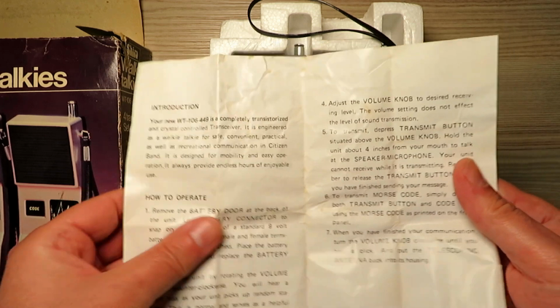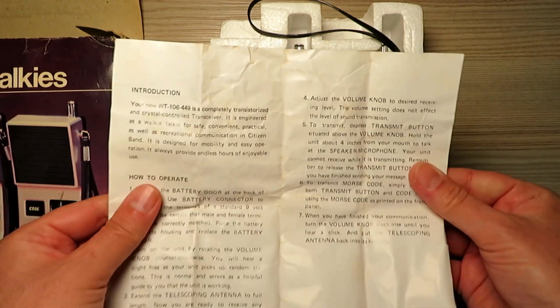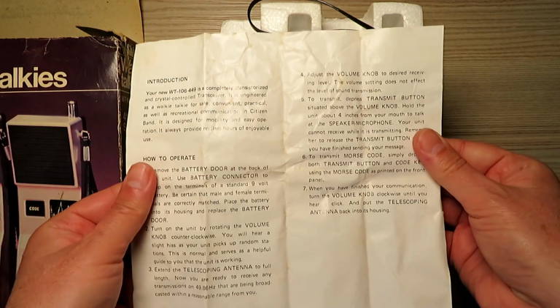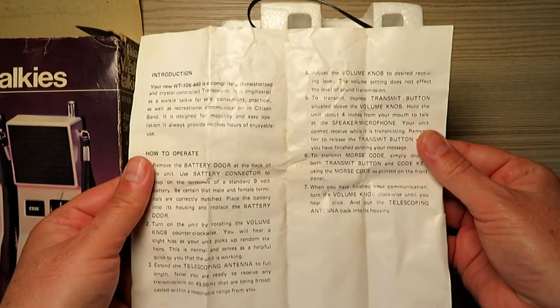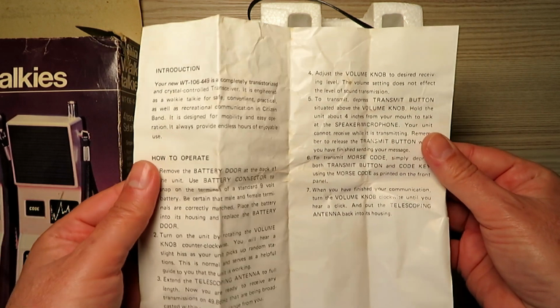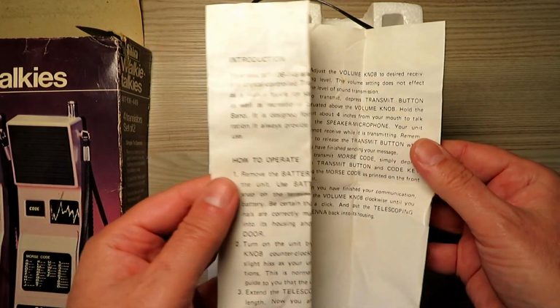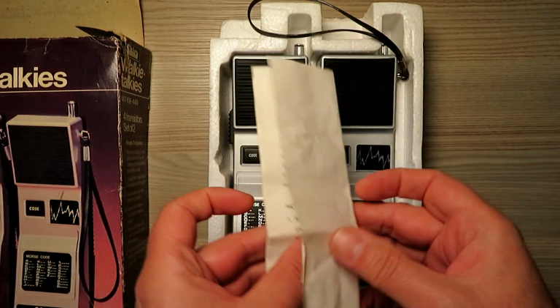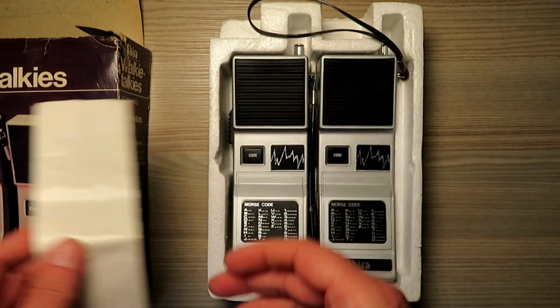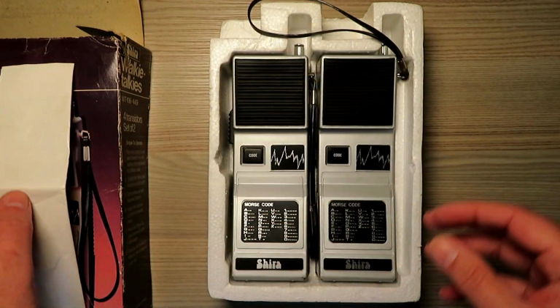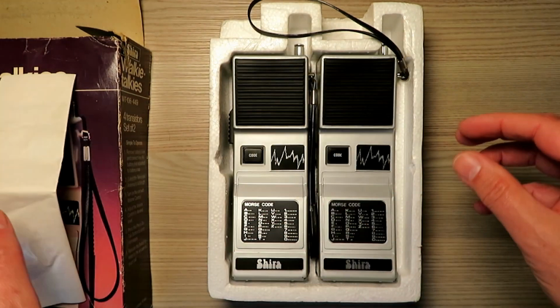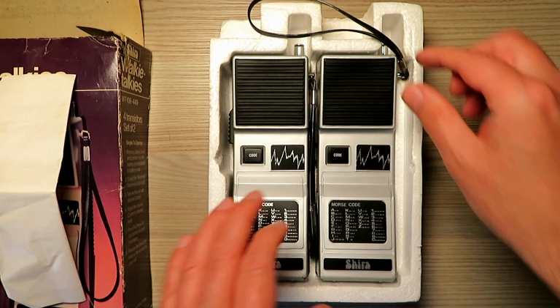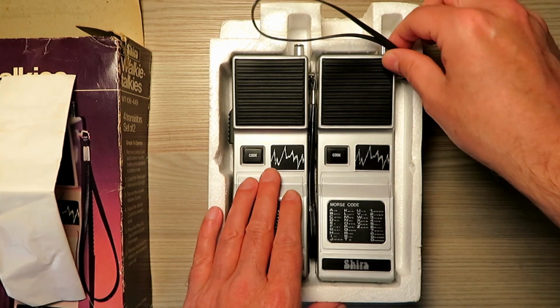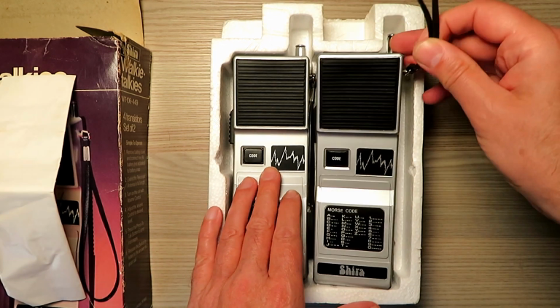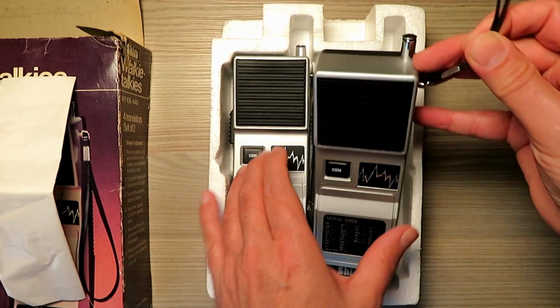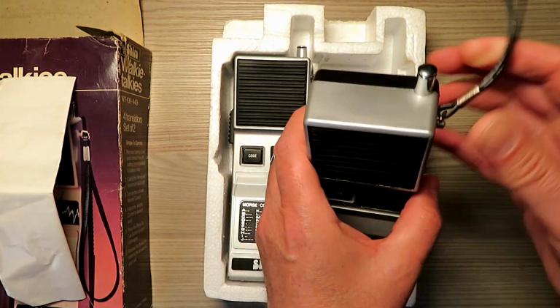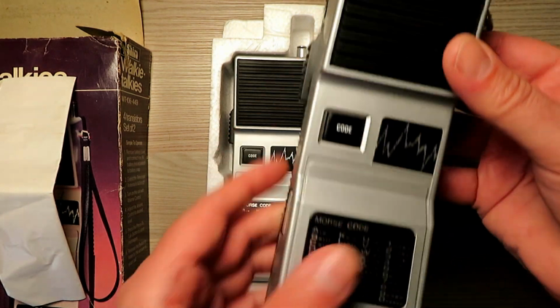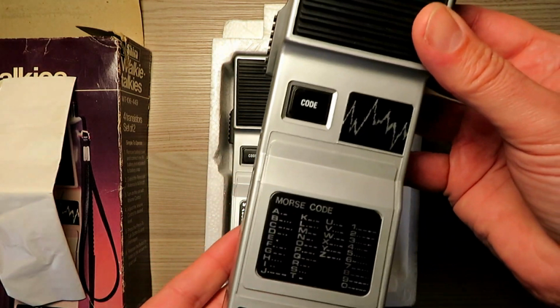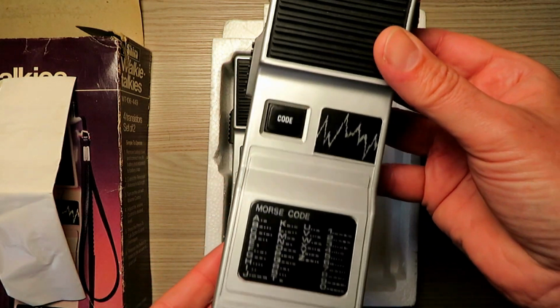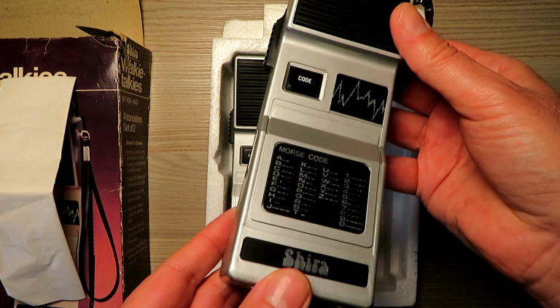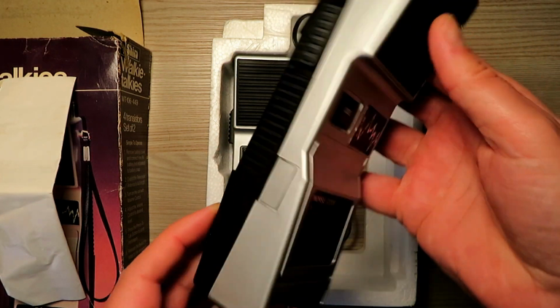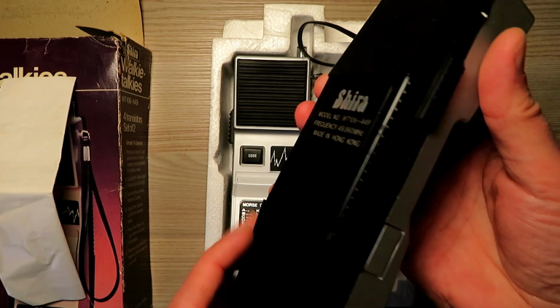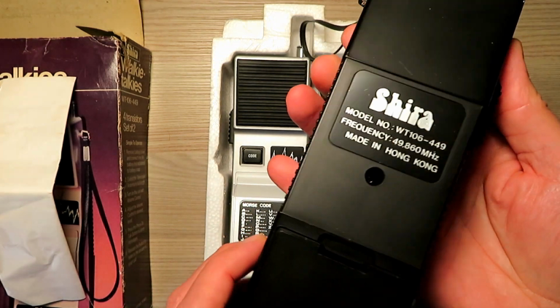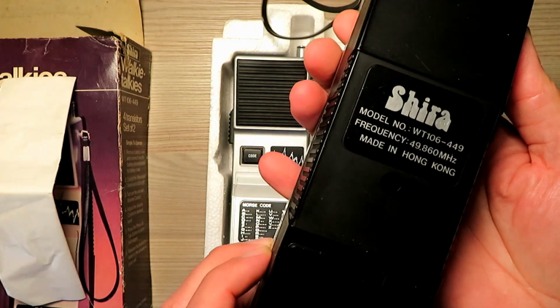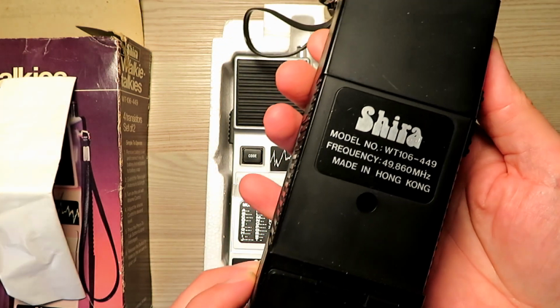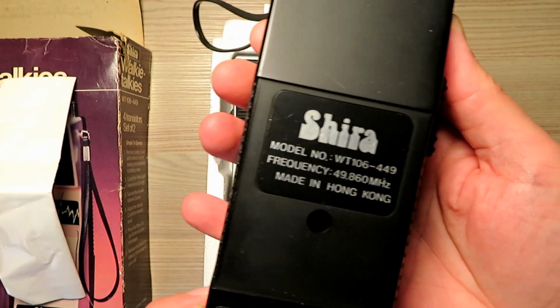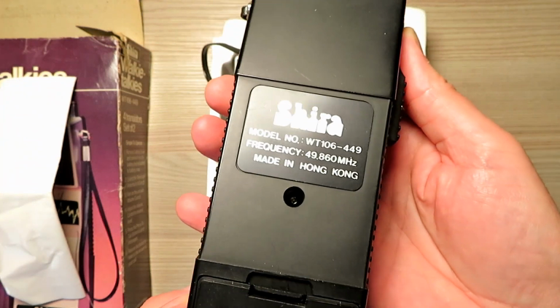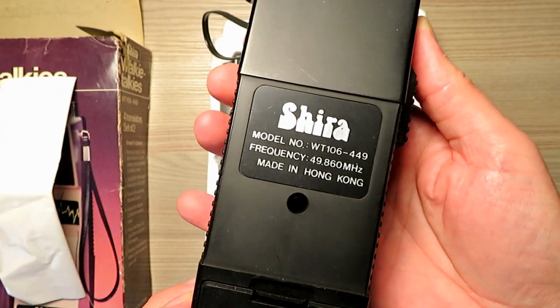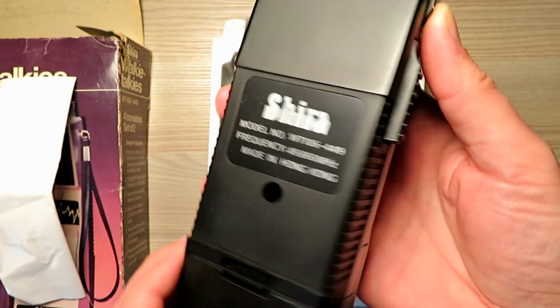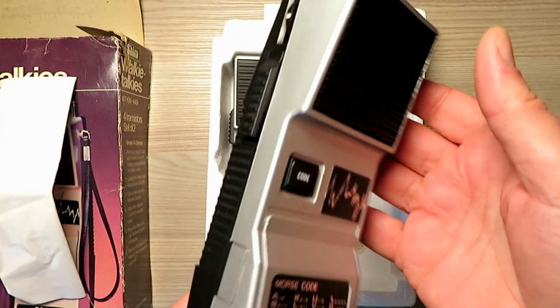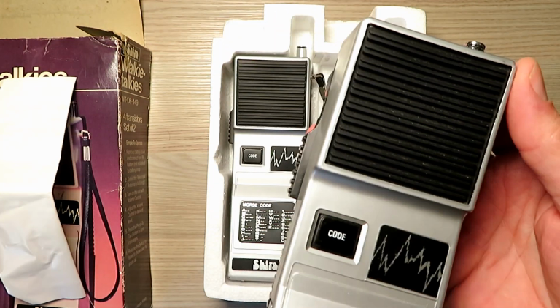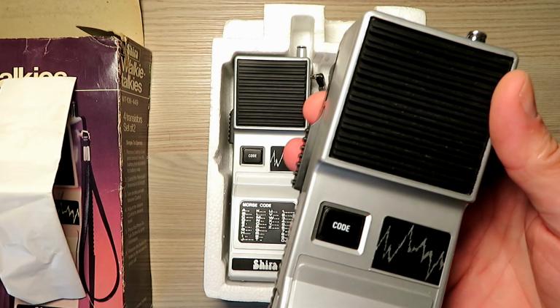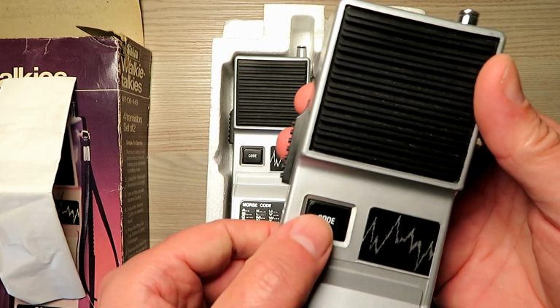I was really pleased because I've seen these go as high as £50 odd. For 49 MHz sets these are actually very very good, so please keep watching, because many of the 49 MHz sets are not that great in terms of range — but we'll have a little play with that later.